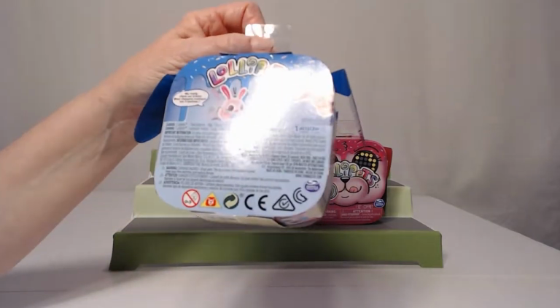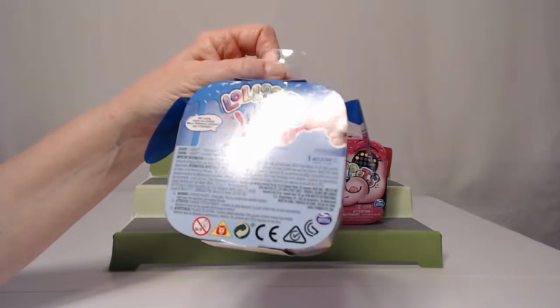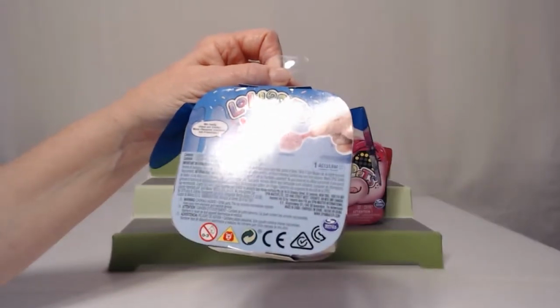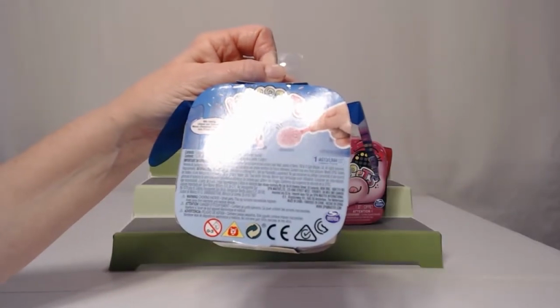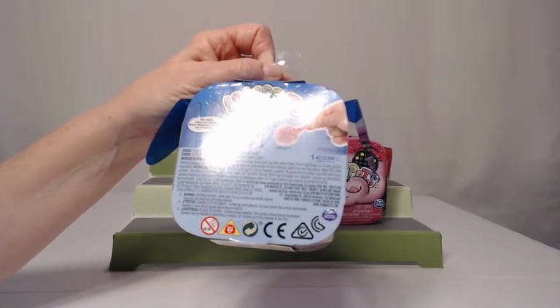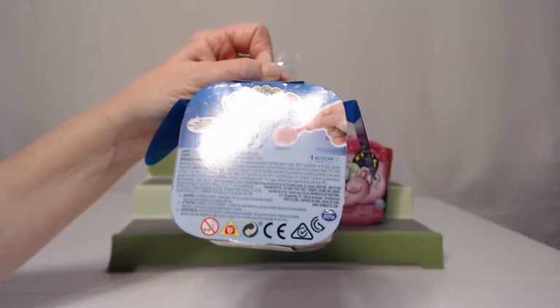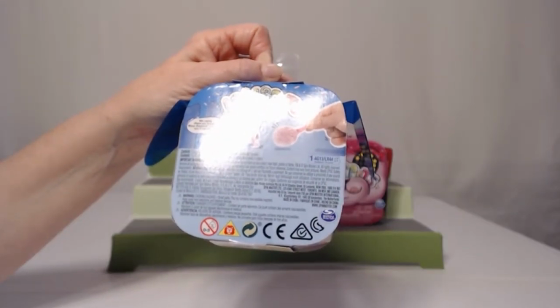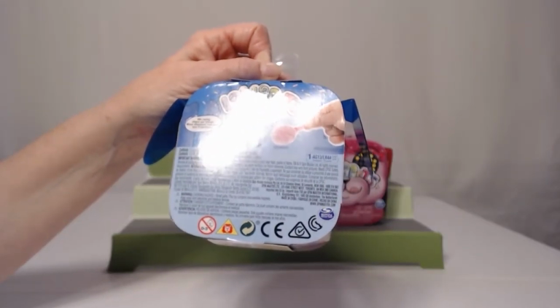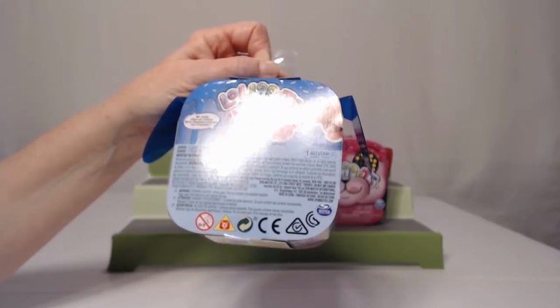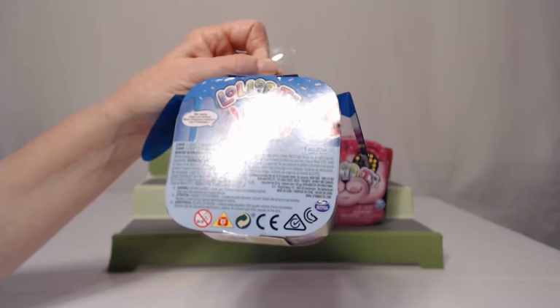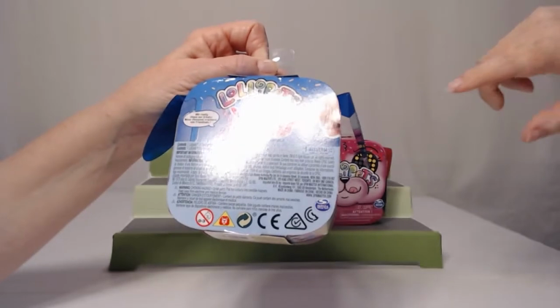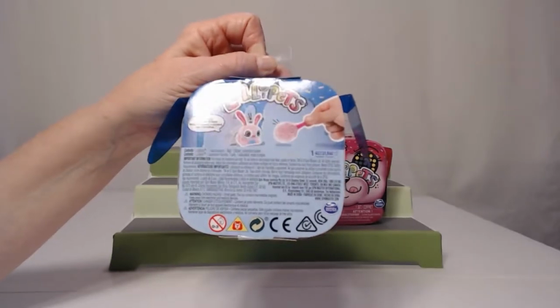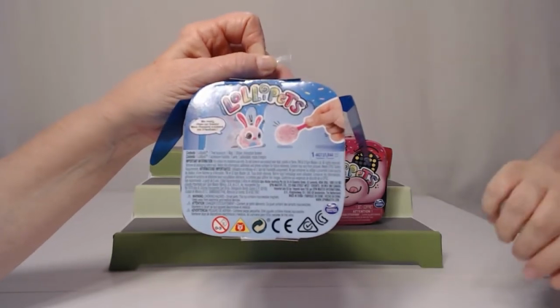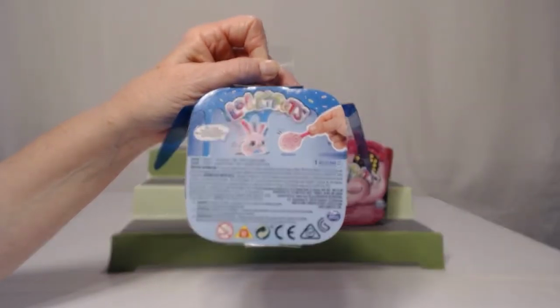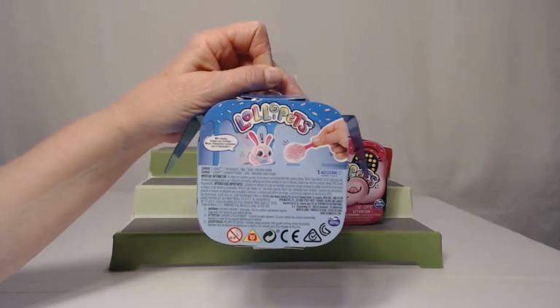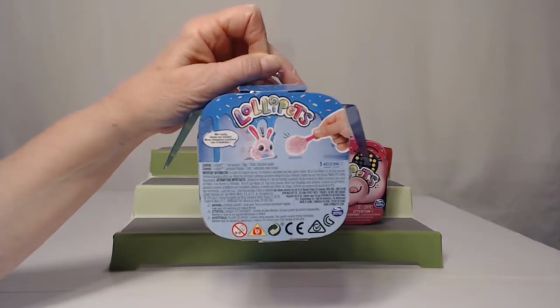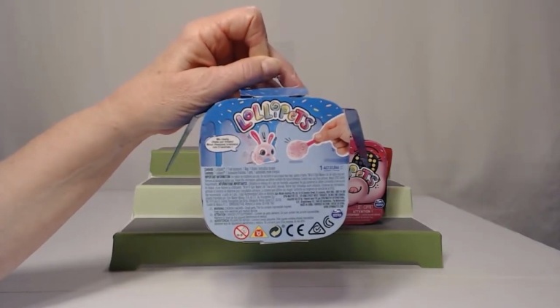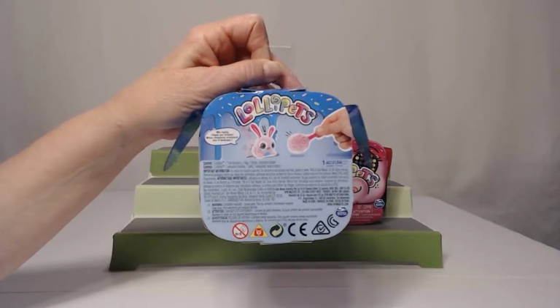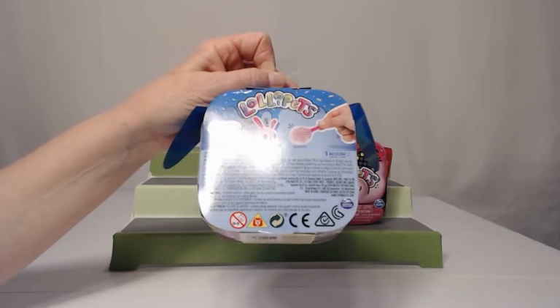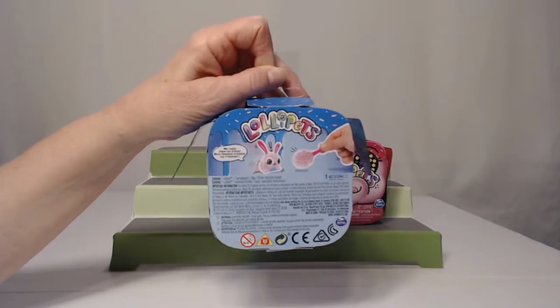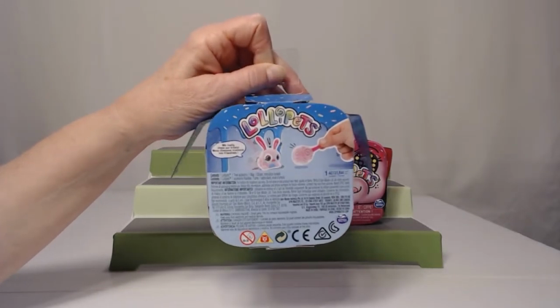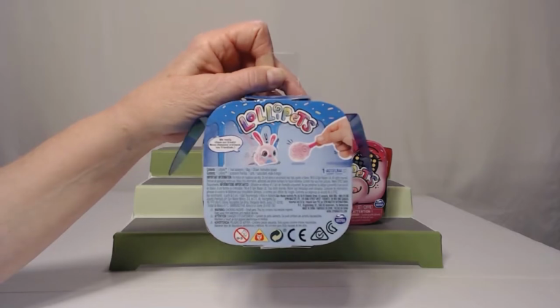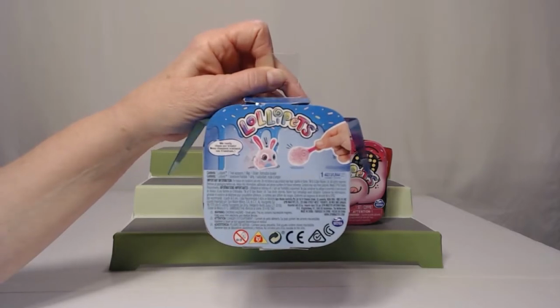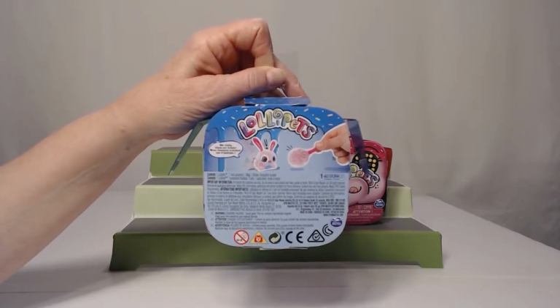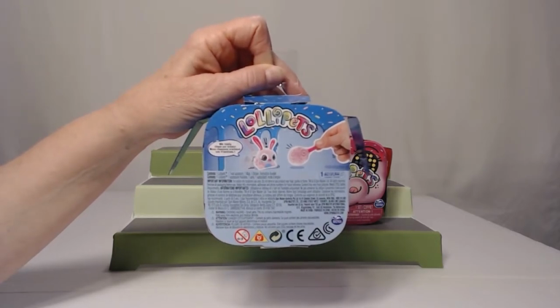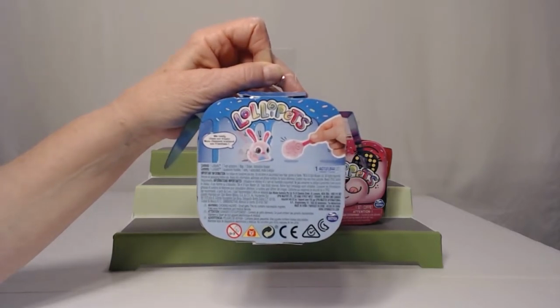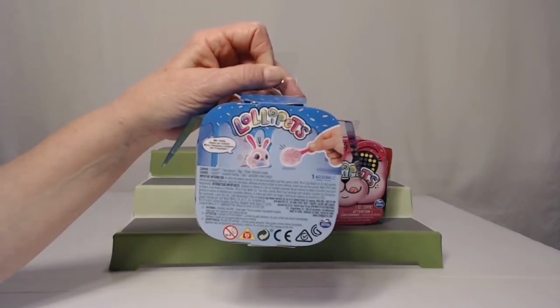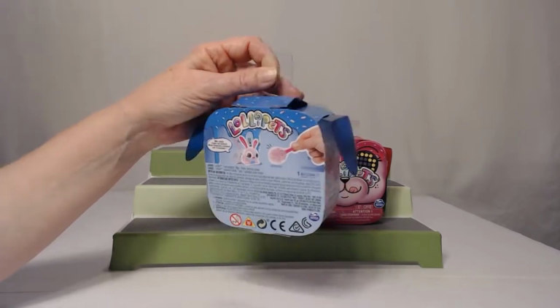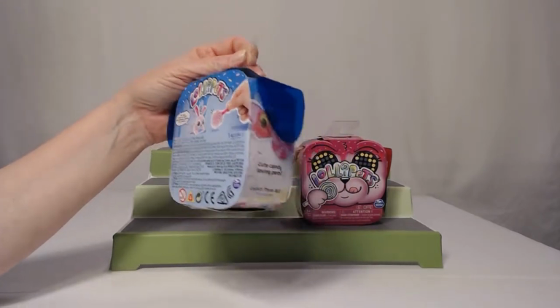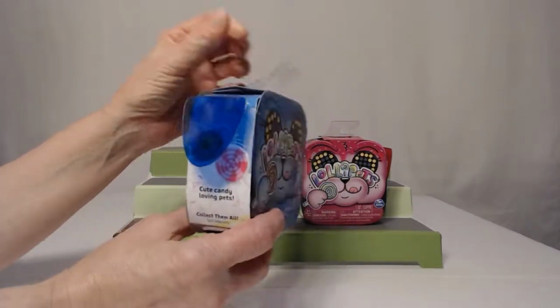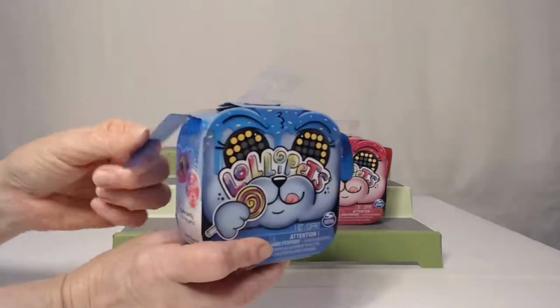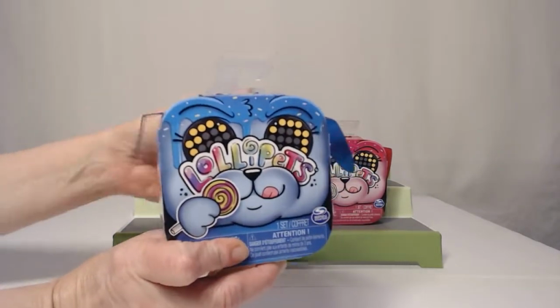It says you get one Lollipet, one treat accessory, one map, one sticker, and an instruction booklet. Sorry, I'm trying to read and do it at the same time. I like the cute little ears on the box.